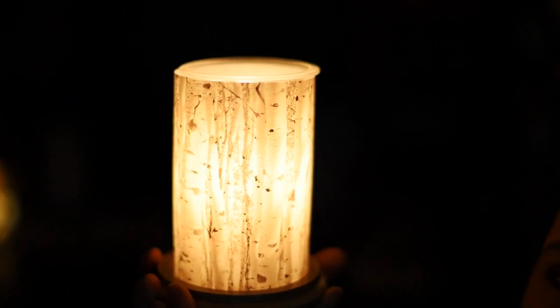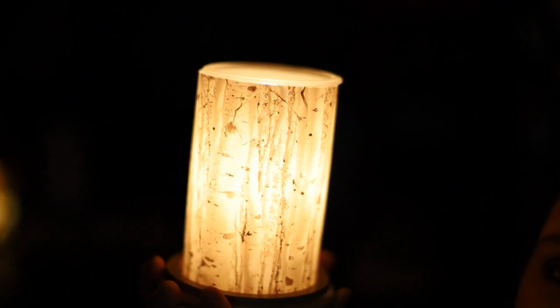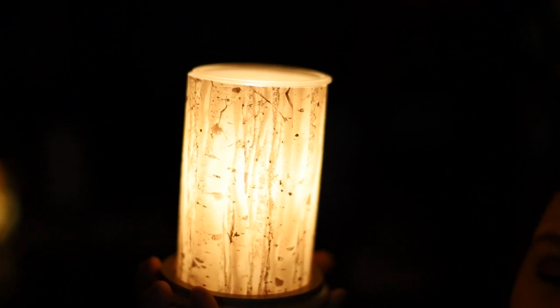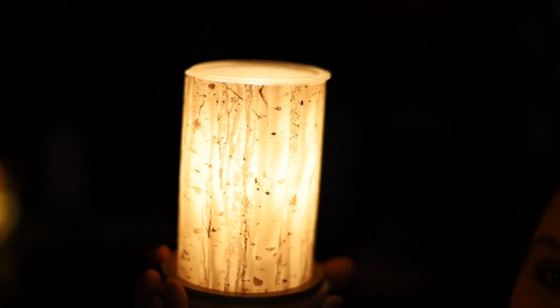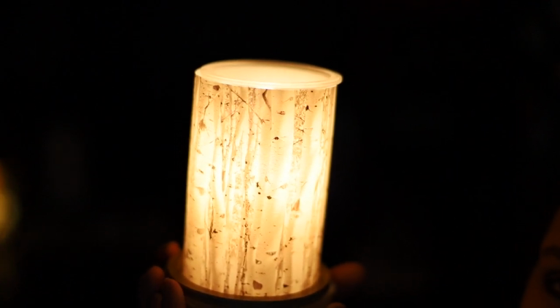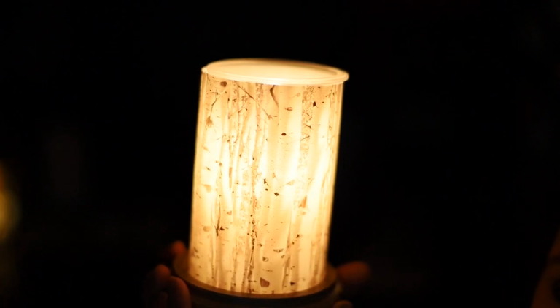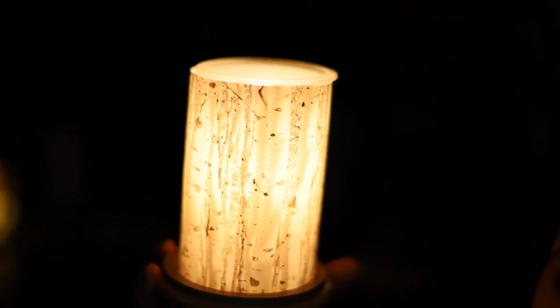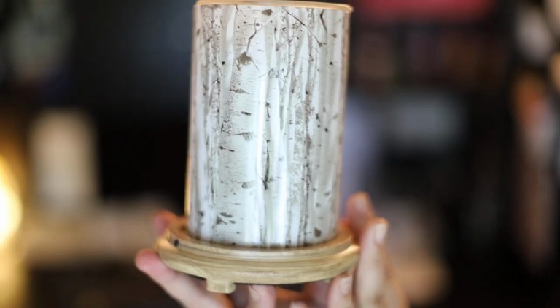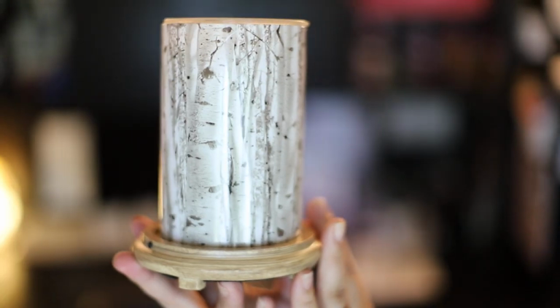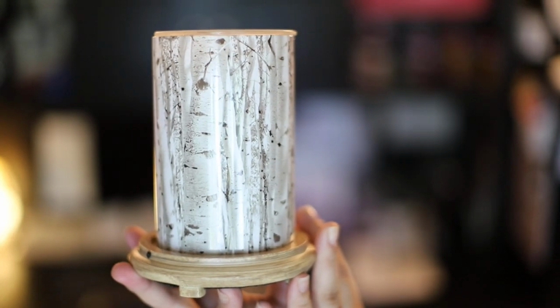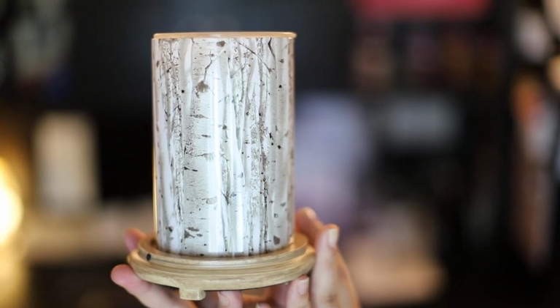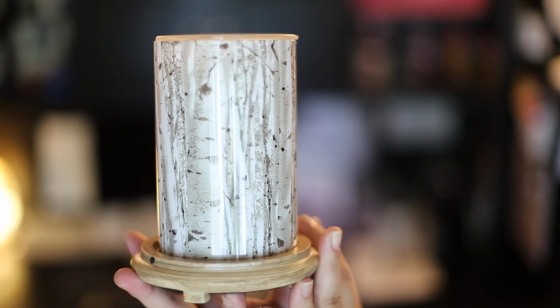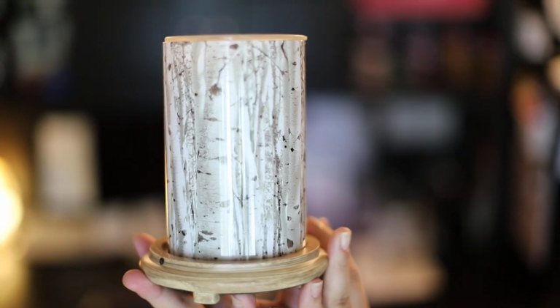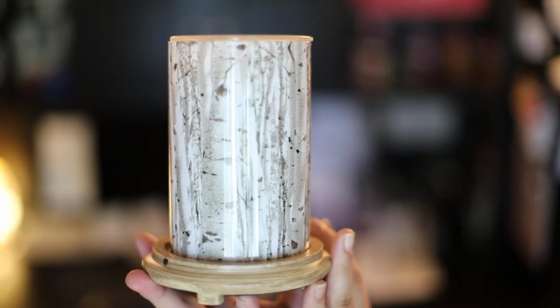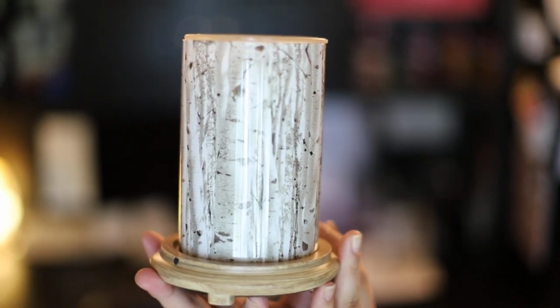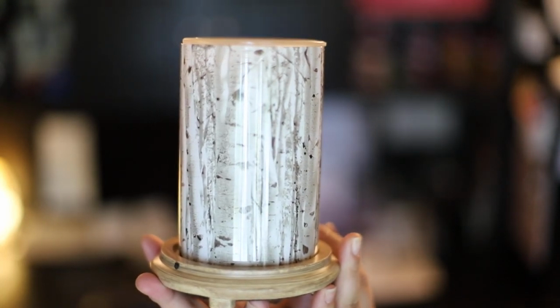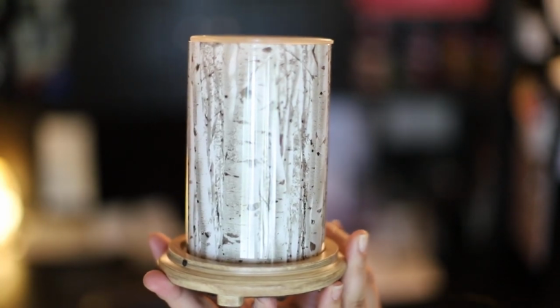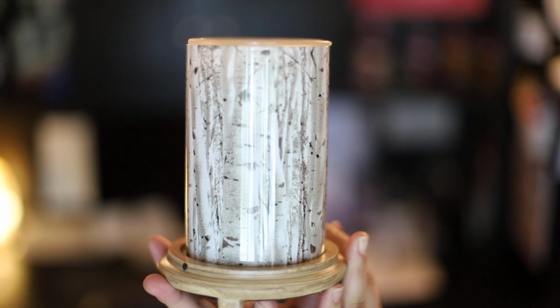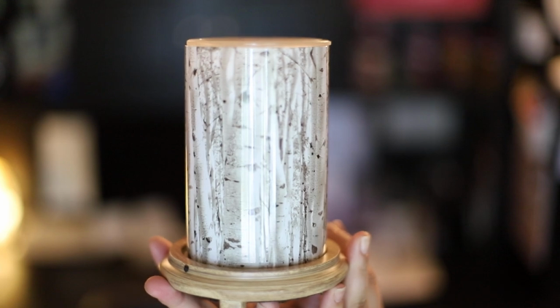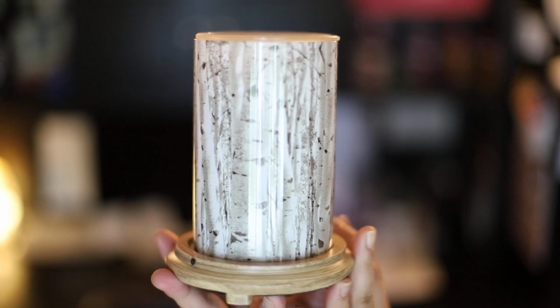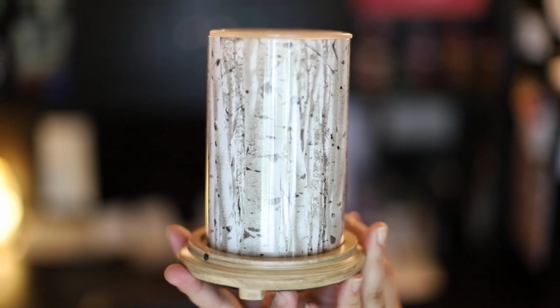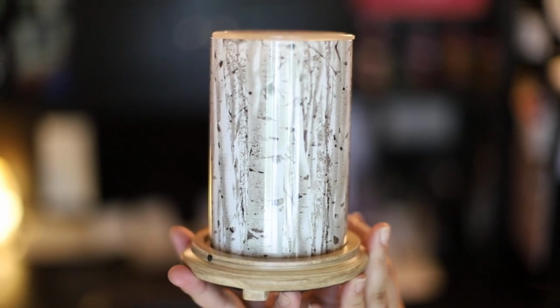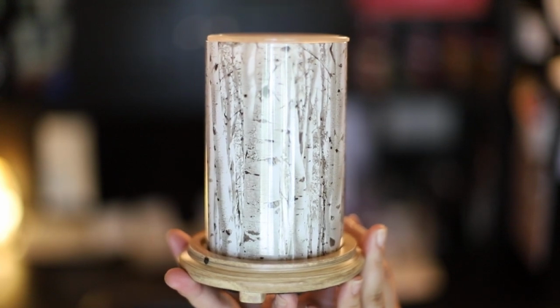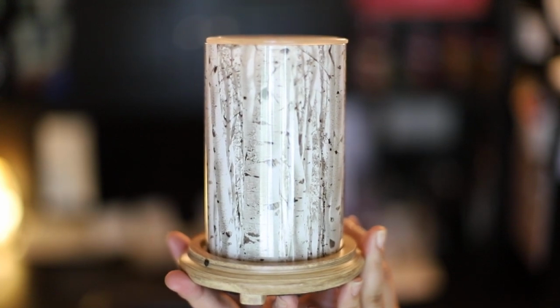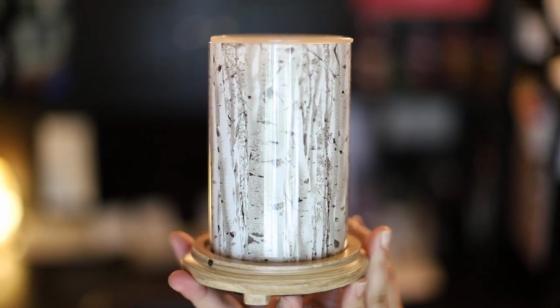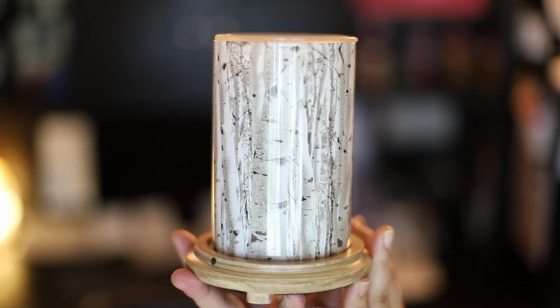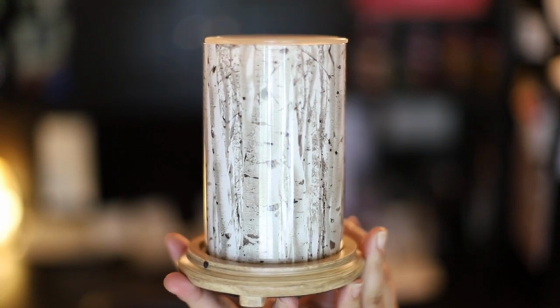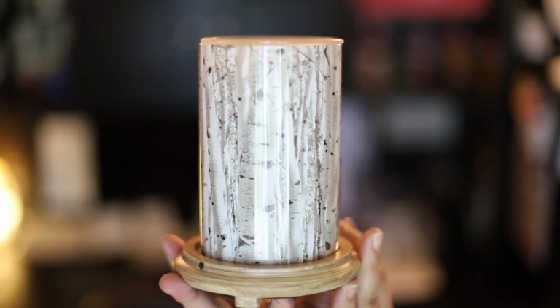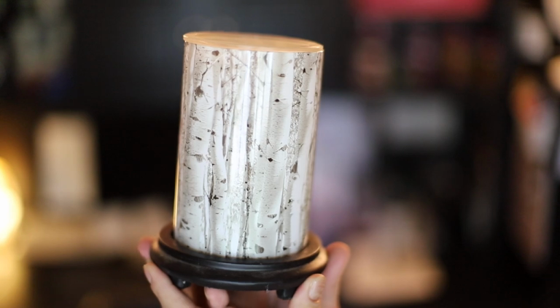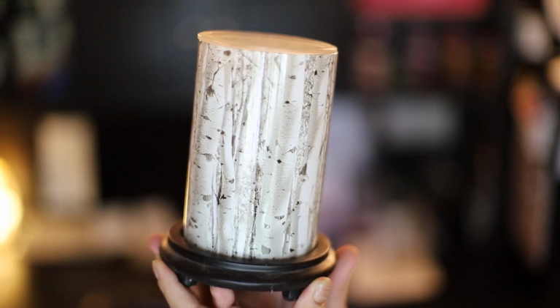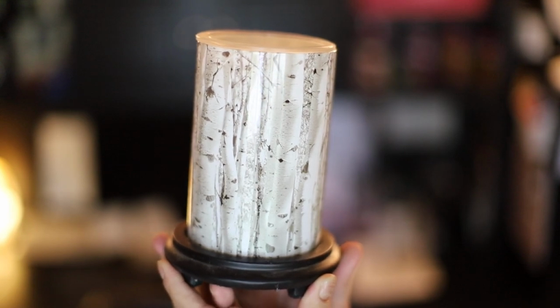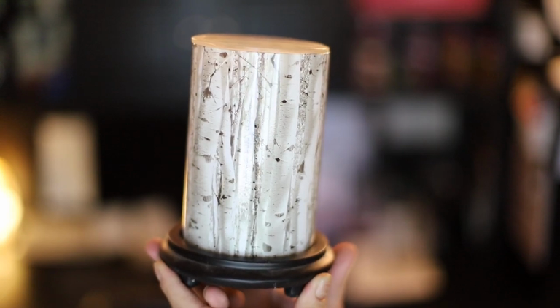Let me show you the different color base options. Here it is on the wood grain base — I think this looks really great. Now here it is on the black base.